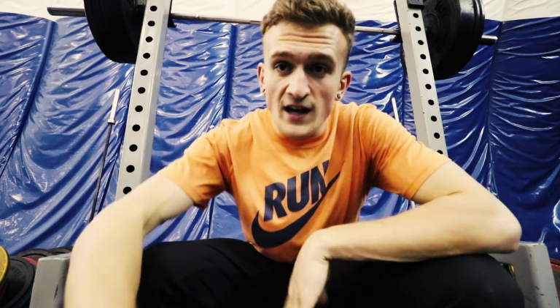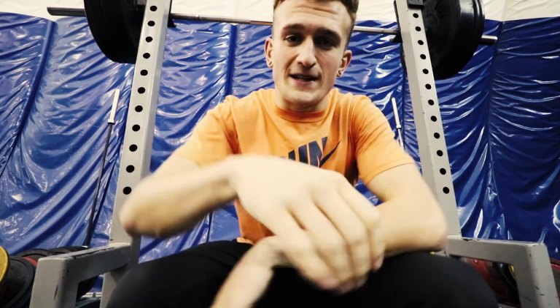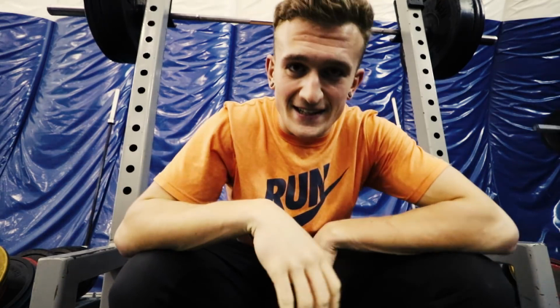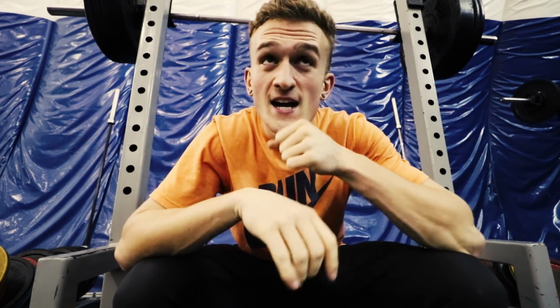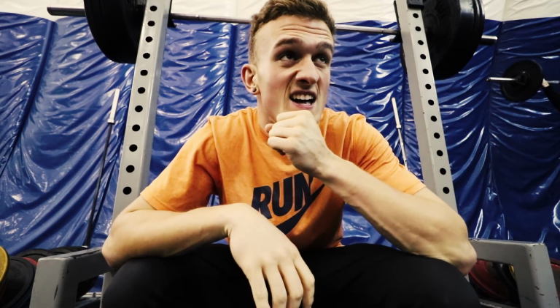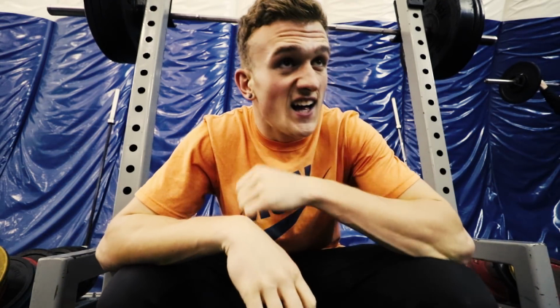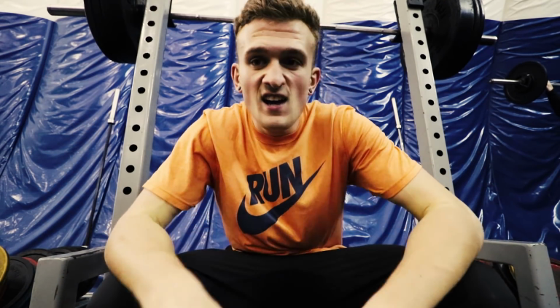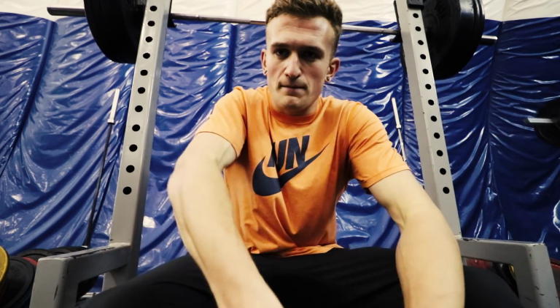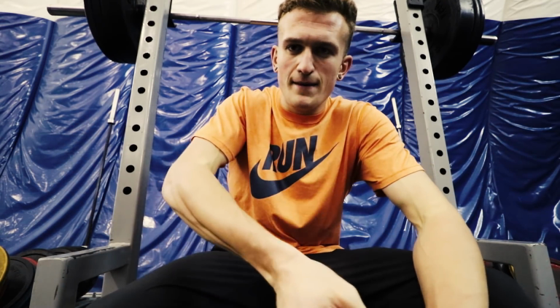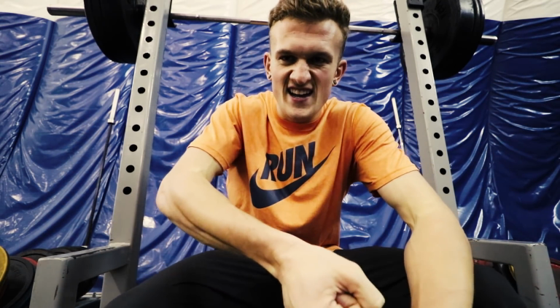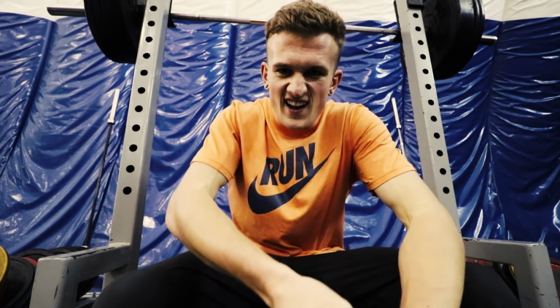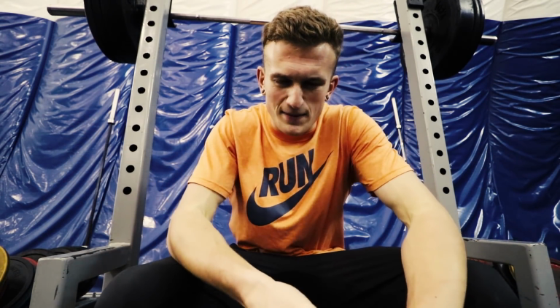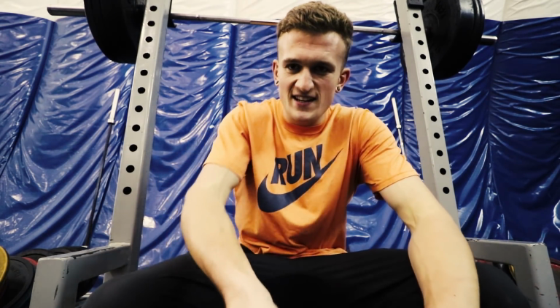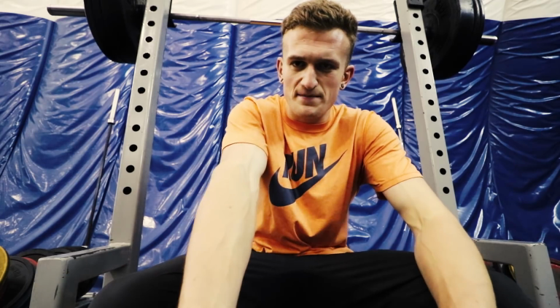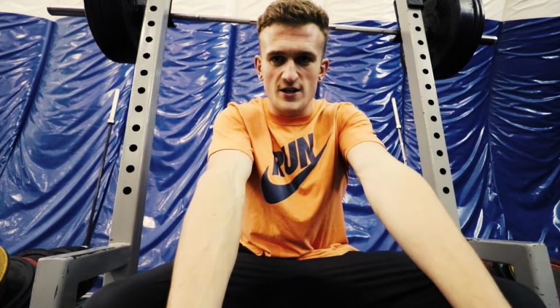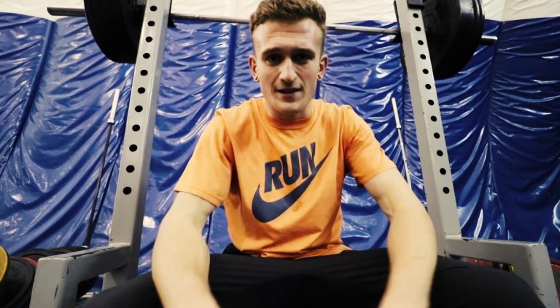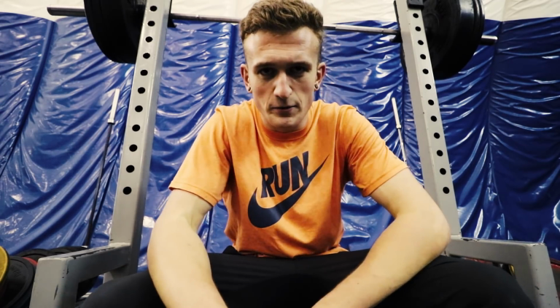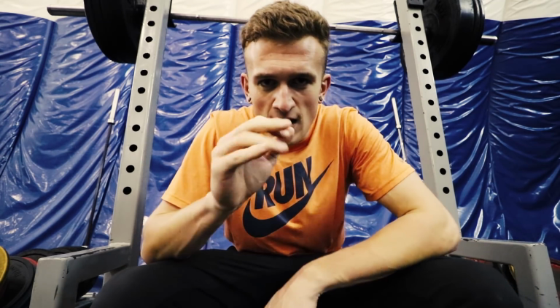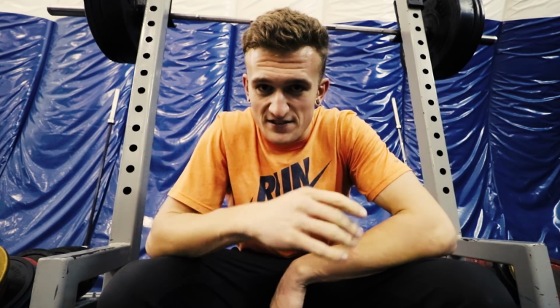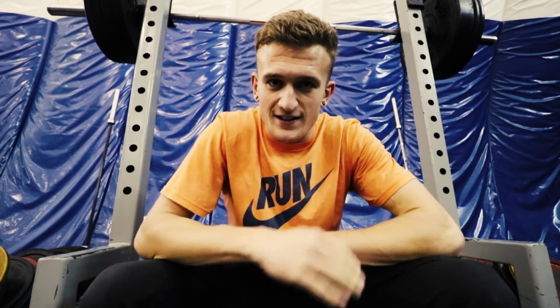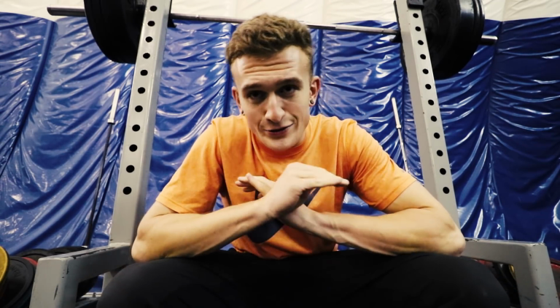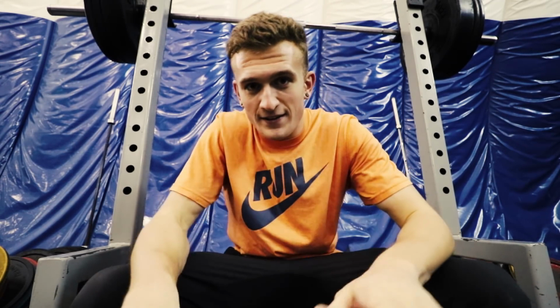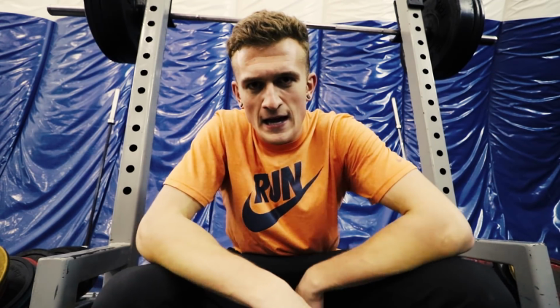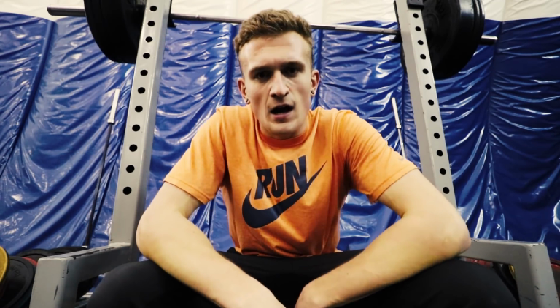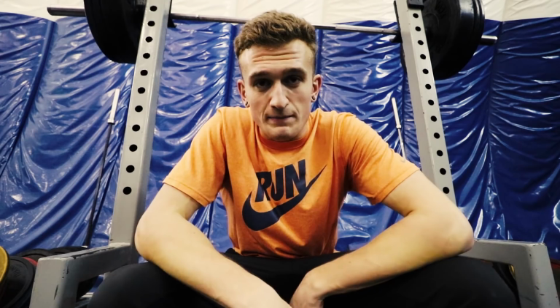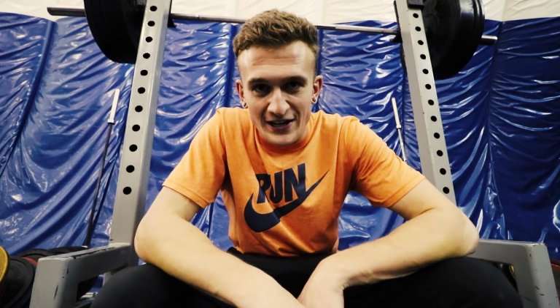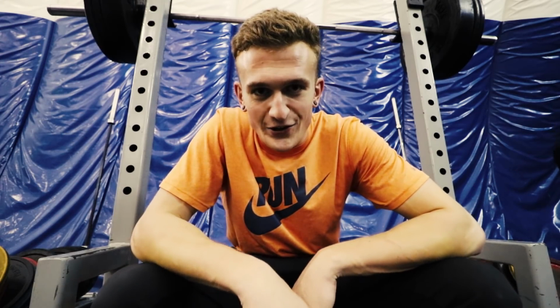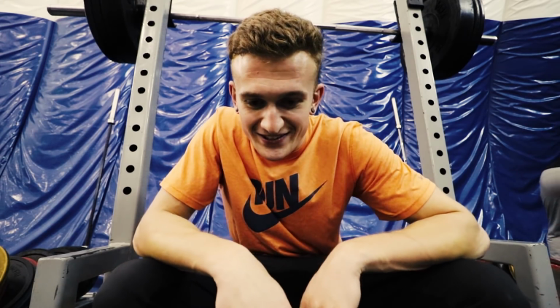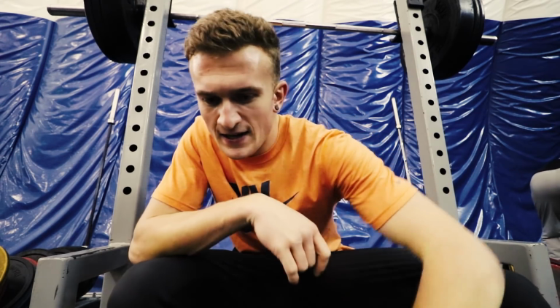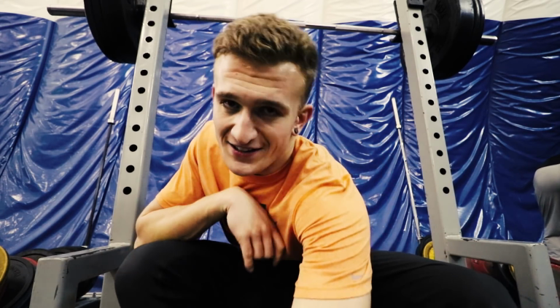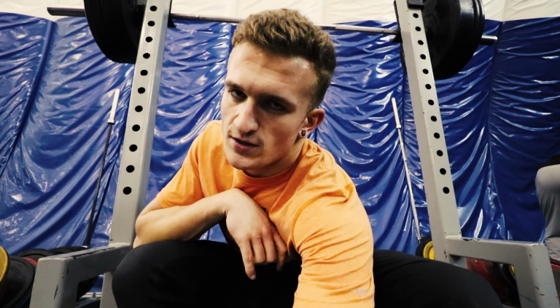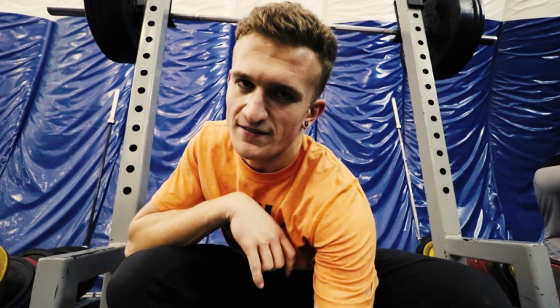I fixed up my cleans at the end there. I think I've been pulling a bit at the start of my cleans instead of keeping them straight and letting the legs do the work. On the last few, I let the legs do everything. It always makes your life a lot easier and you can lift so much heavier.